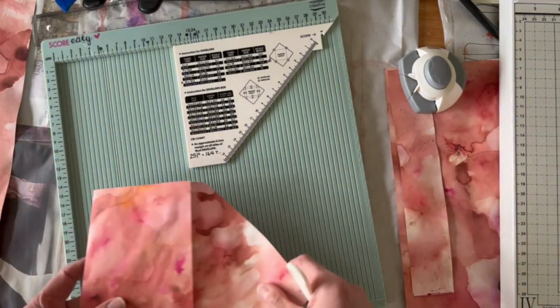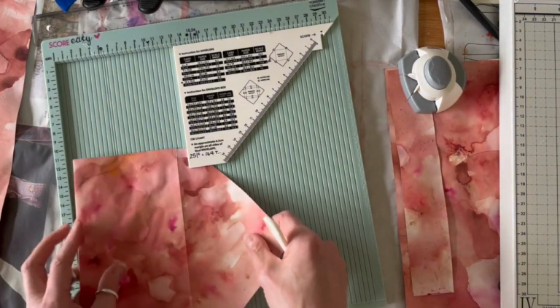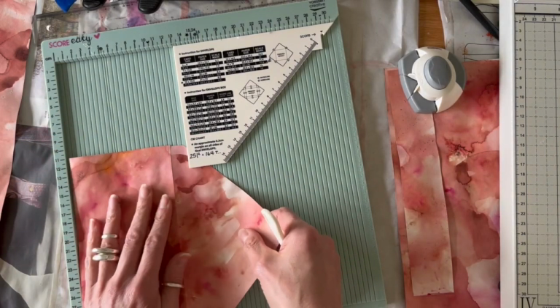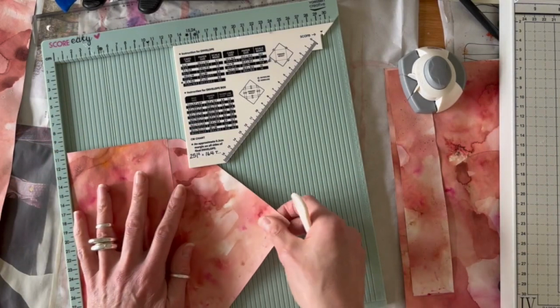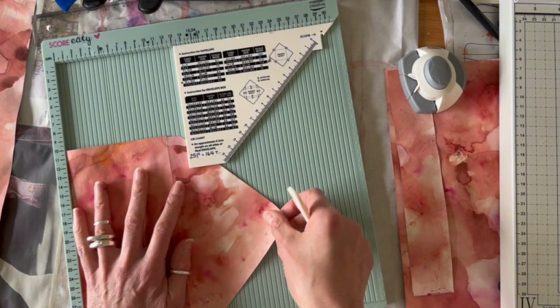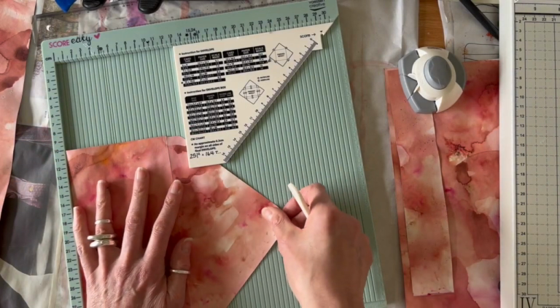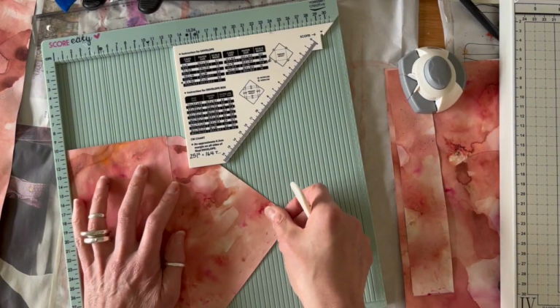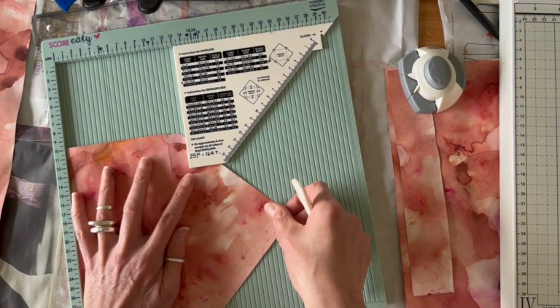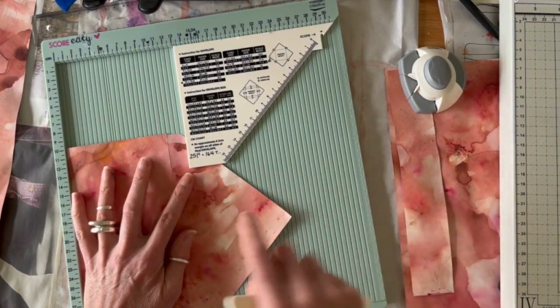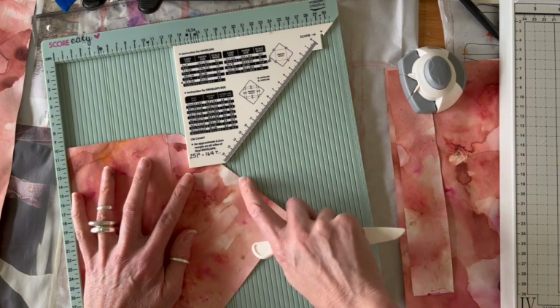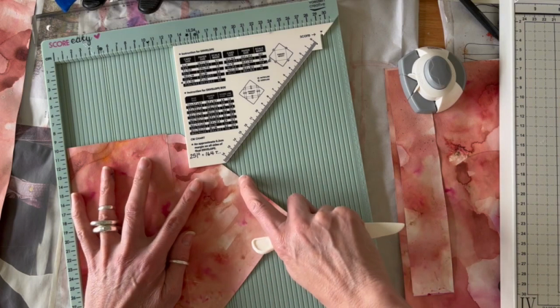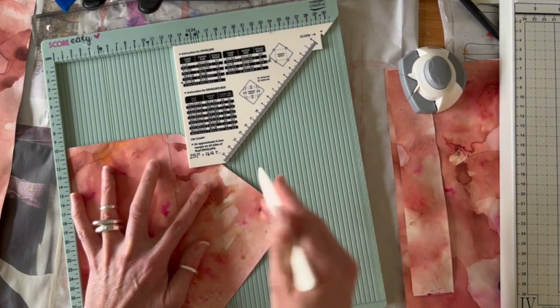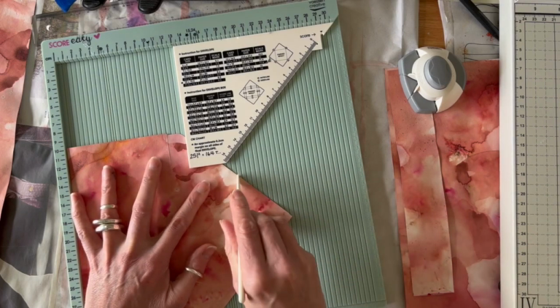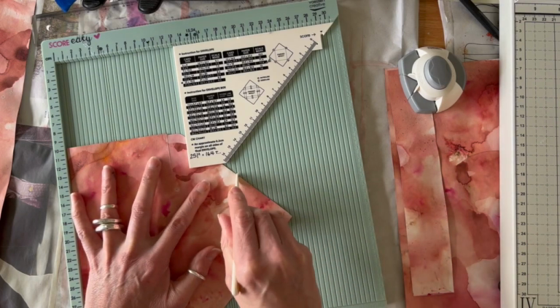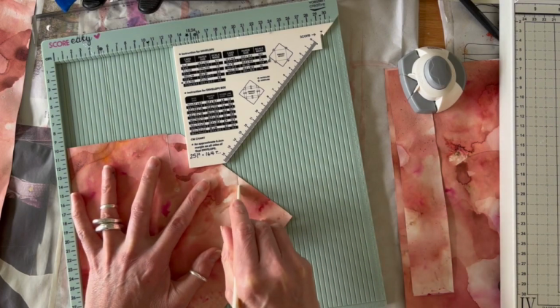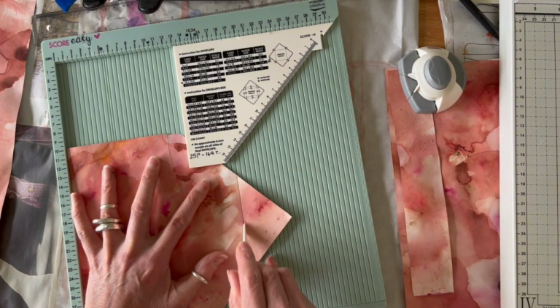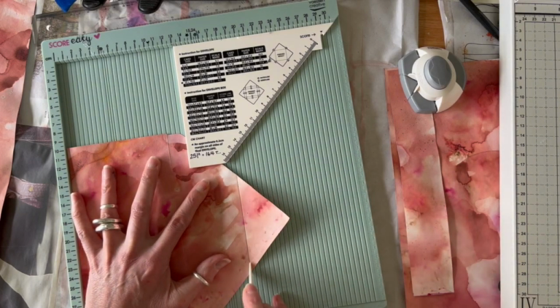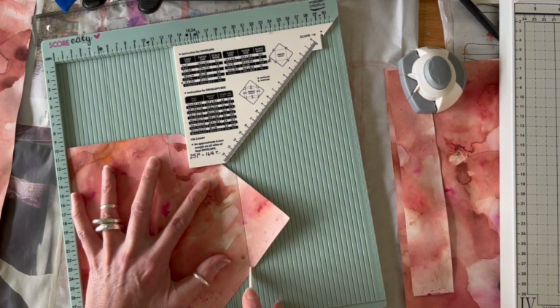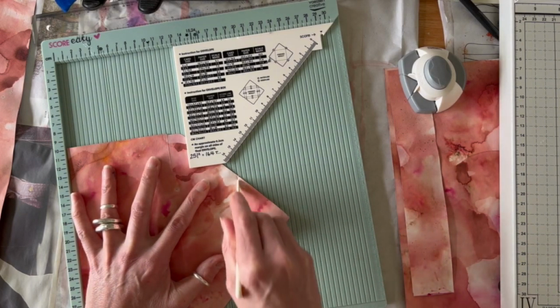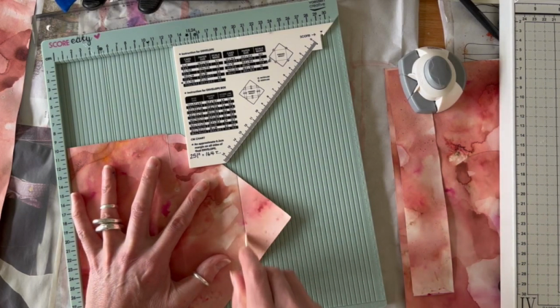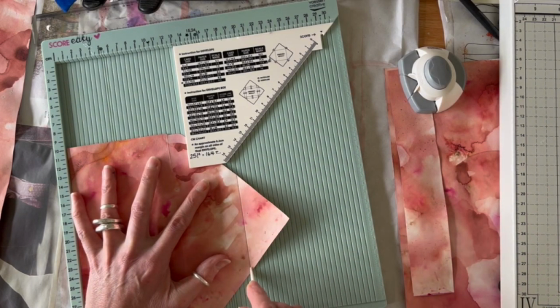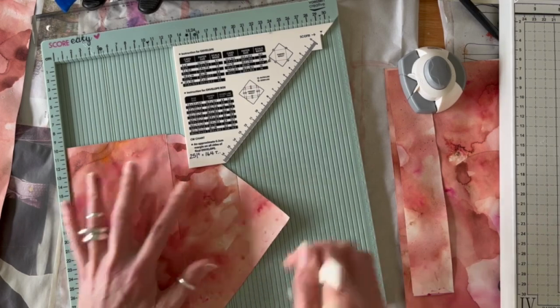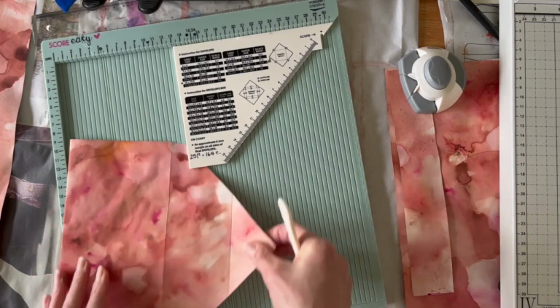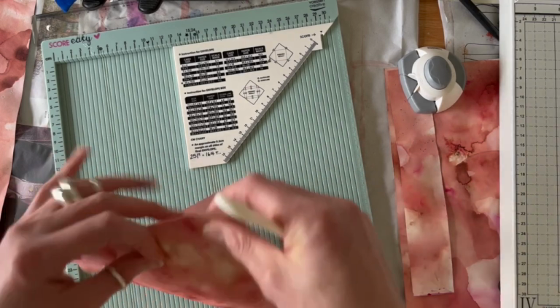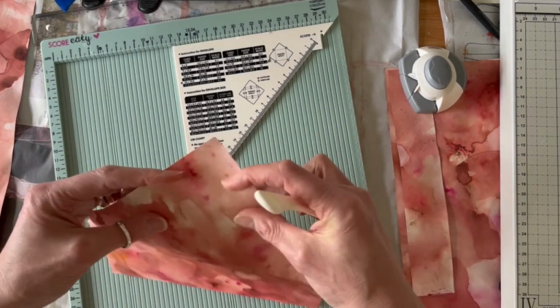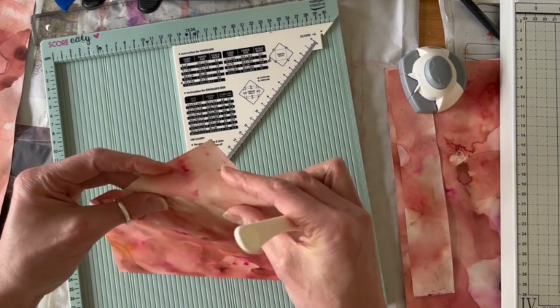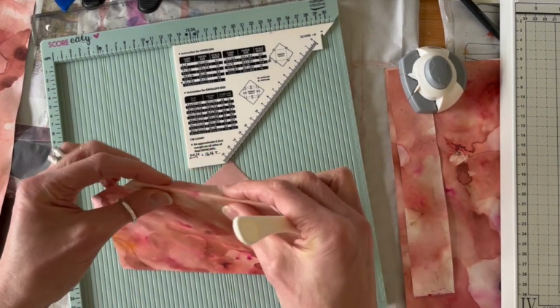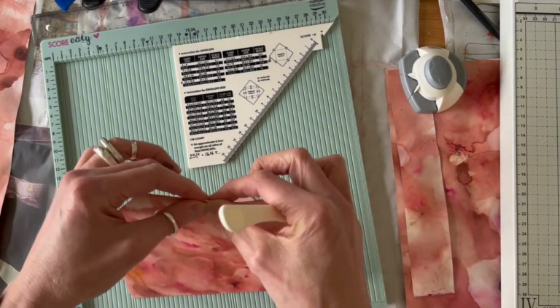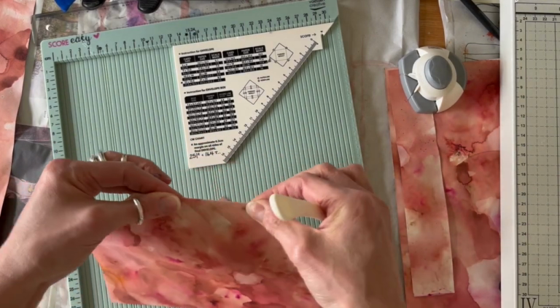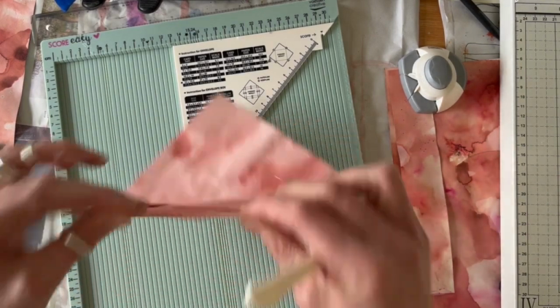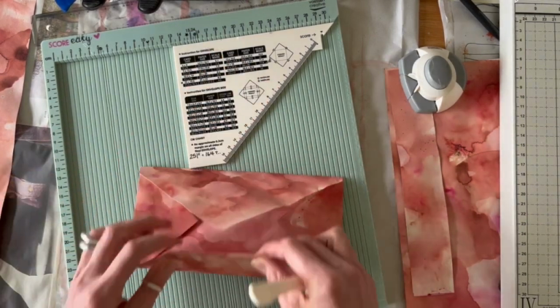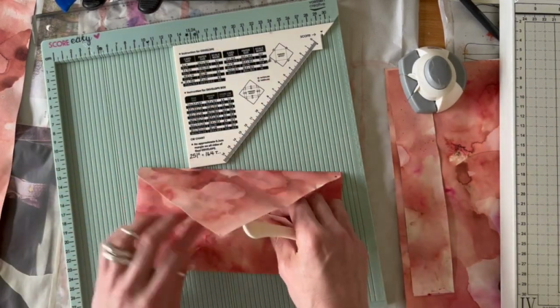There are a couple of ways to take off the excess piece on the edge of your envelope. One way is to score it across, which will enable it to stay parallel to the rest of the envelope.